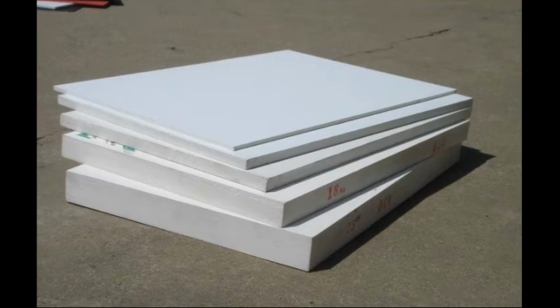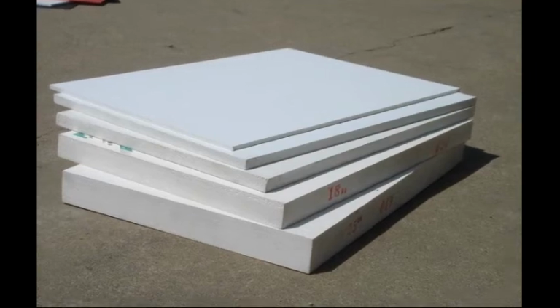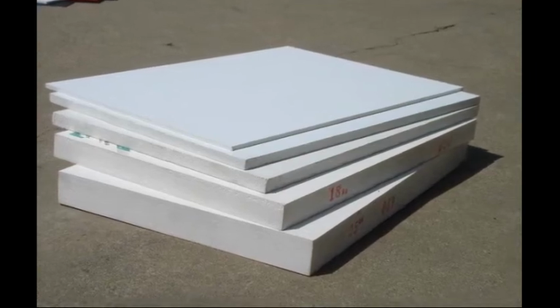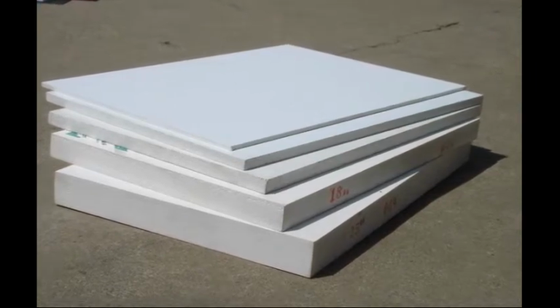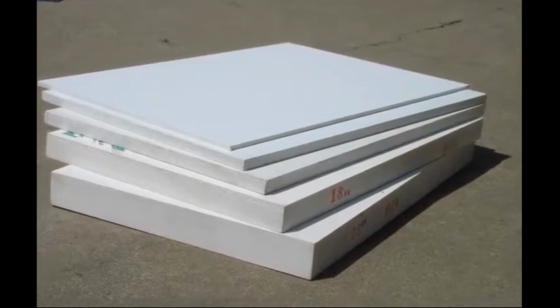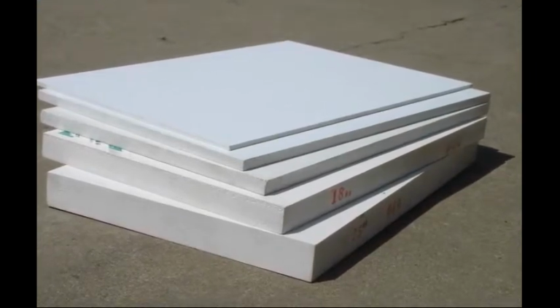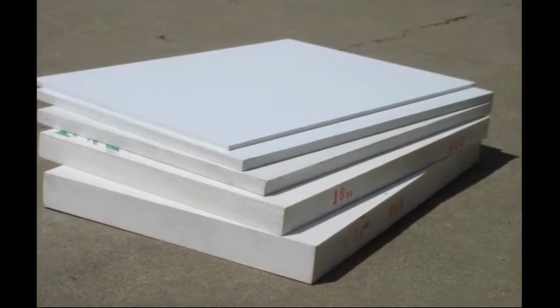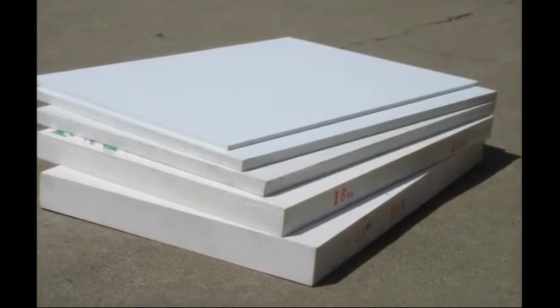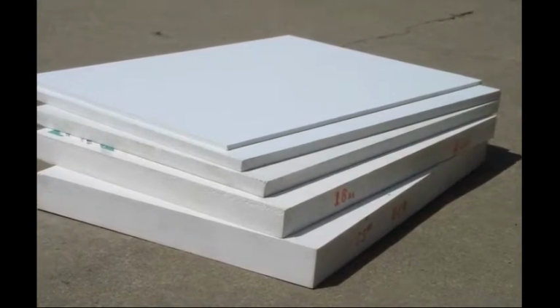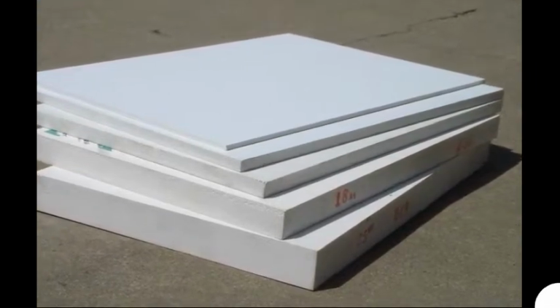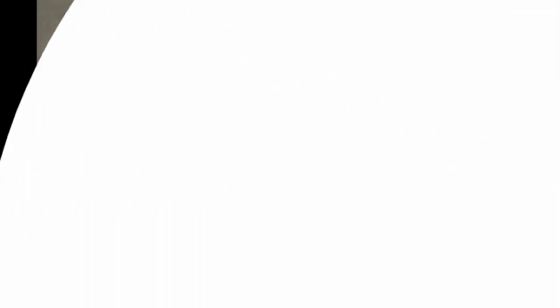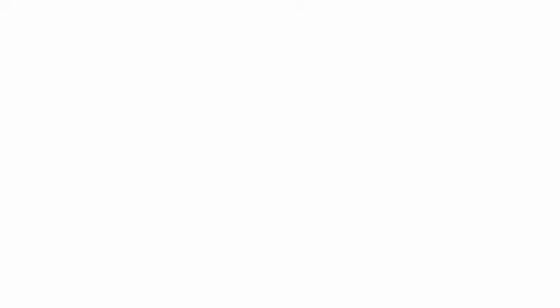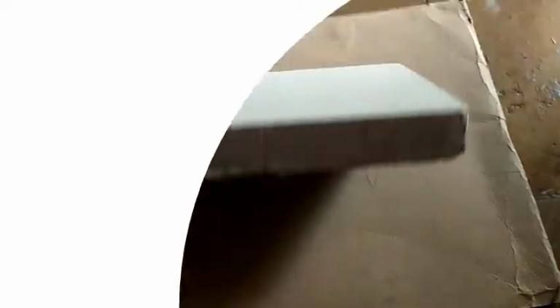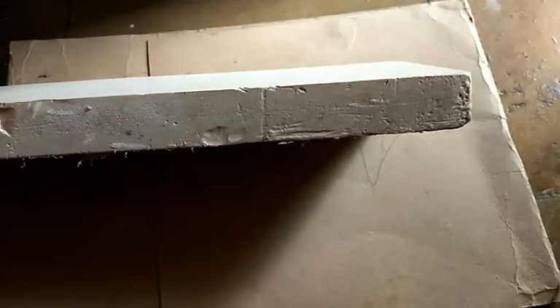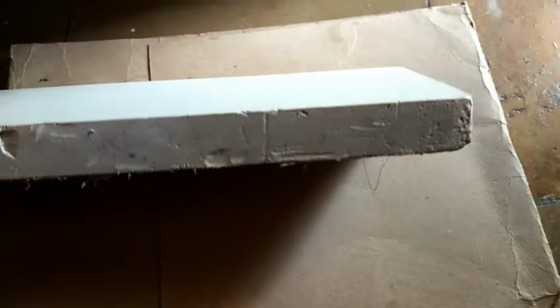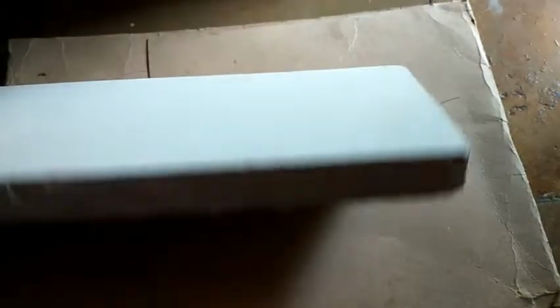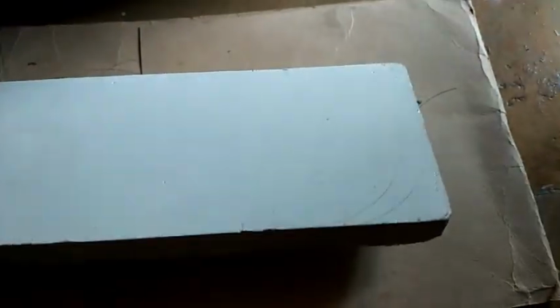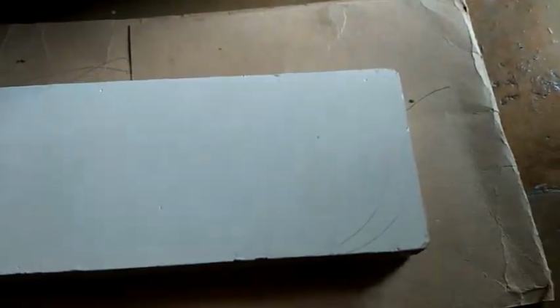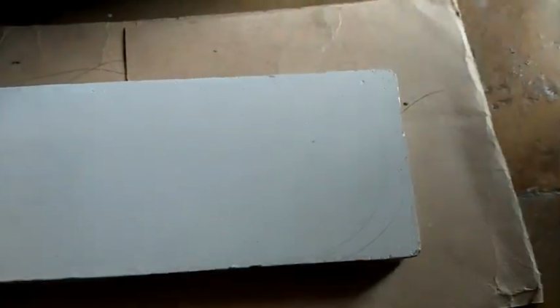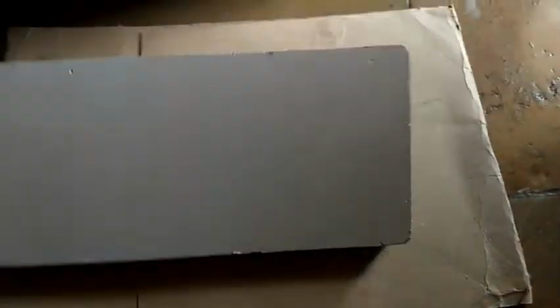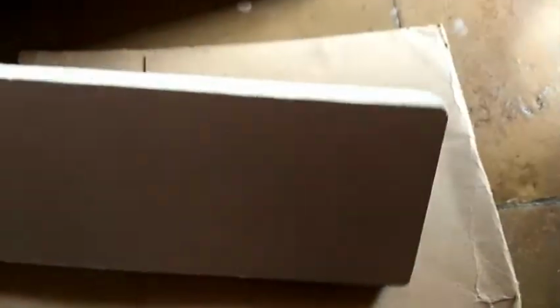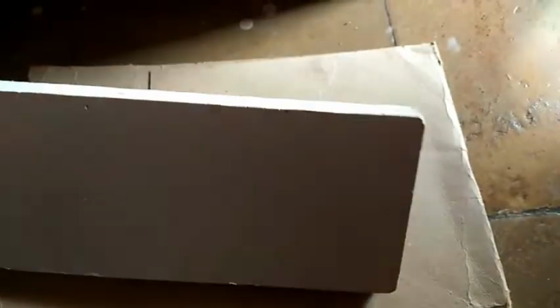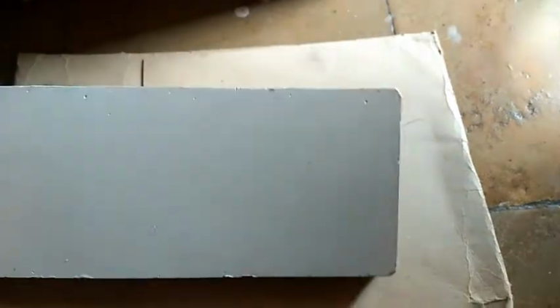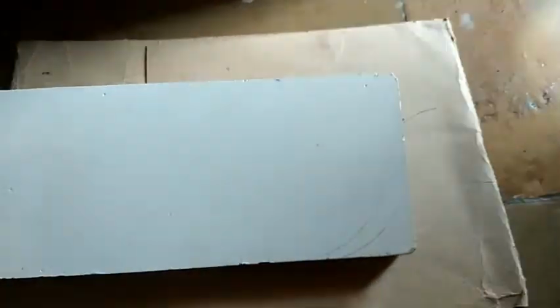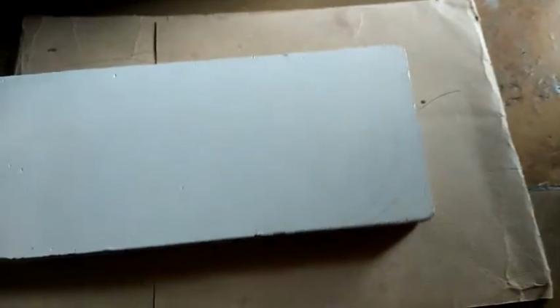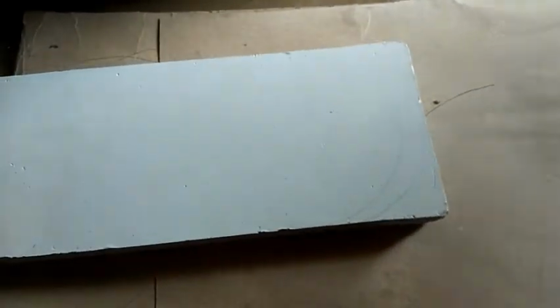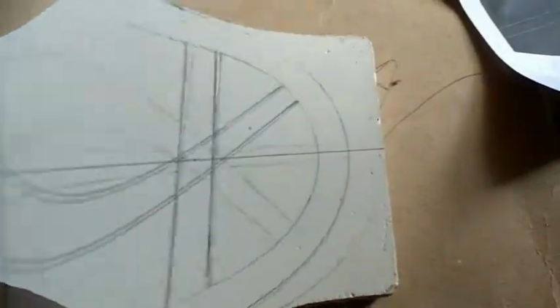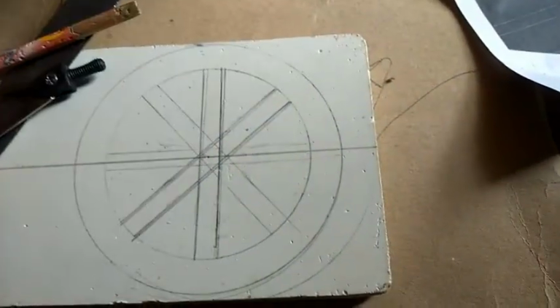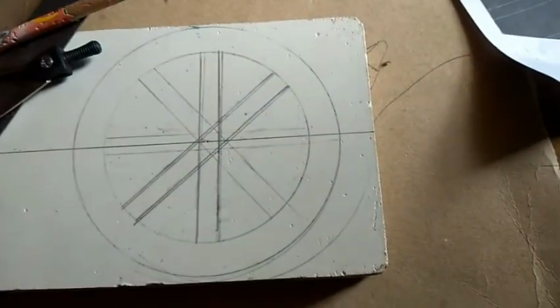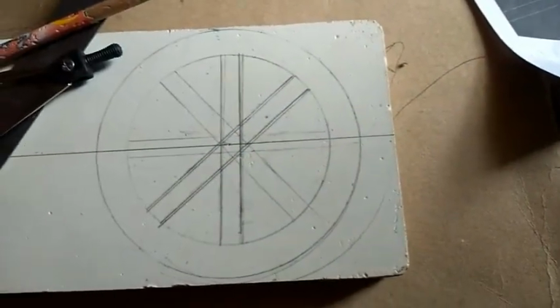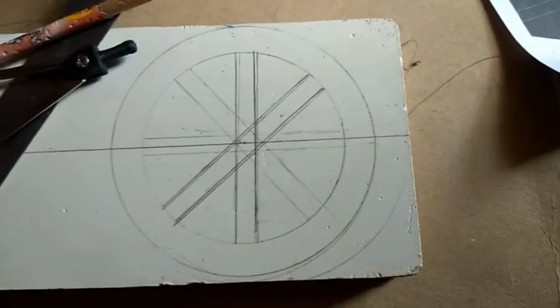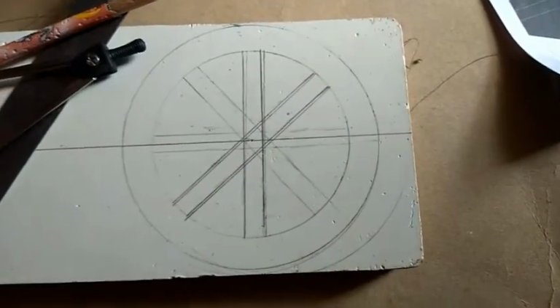Hello guys, let me try to make a cannon from waste materials. This is a waste piece of WPC board. Let me draw a circle to make a wheel of the cannon.